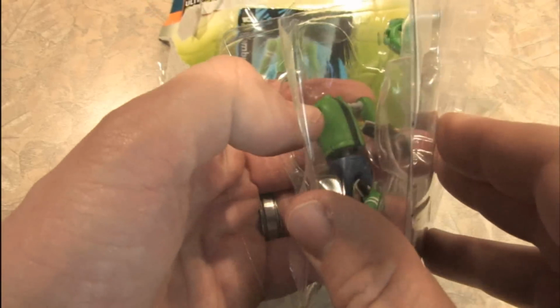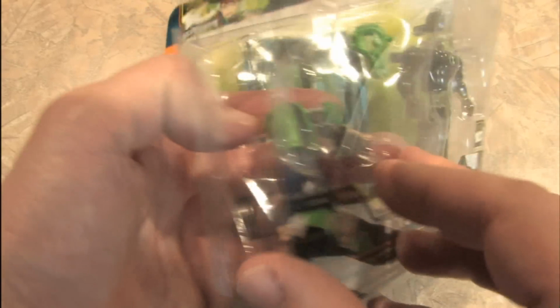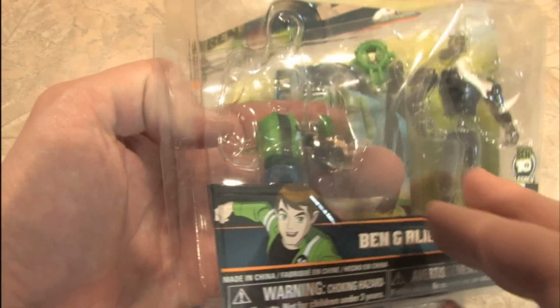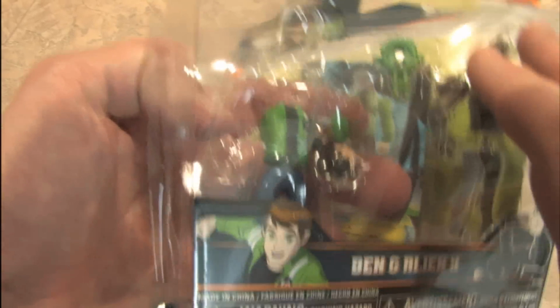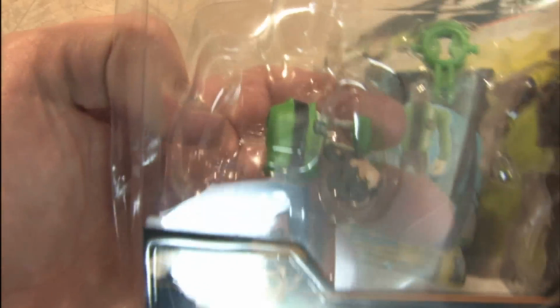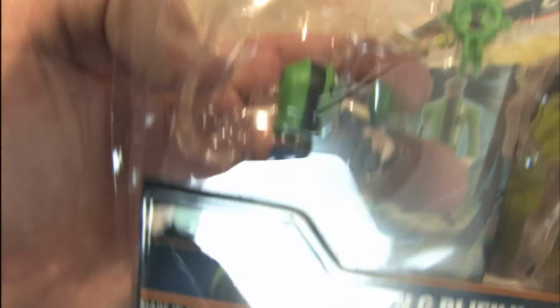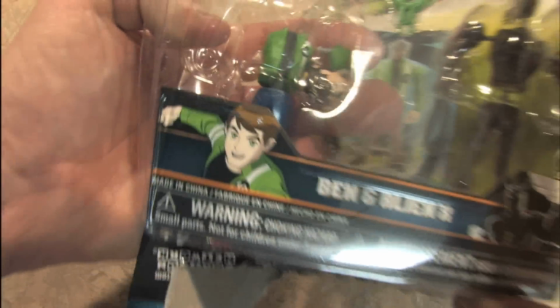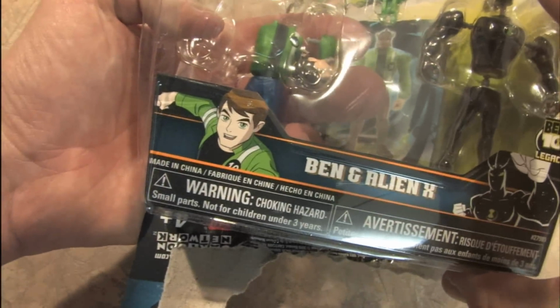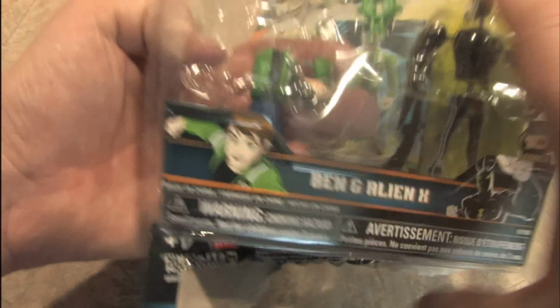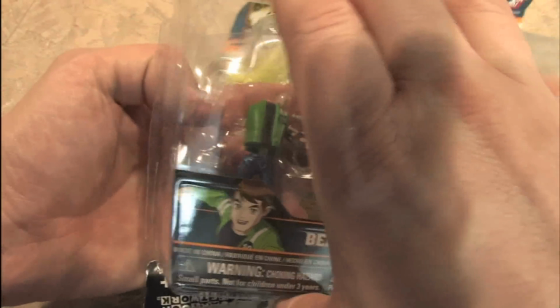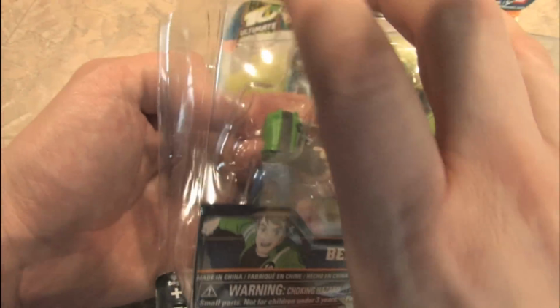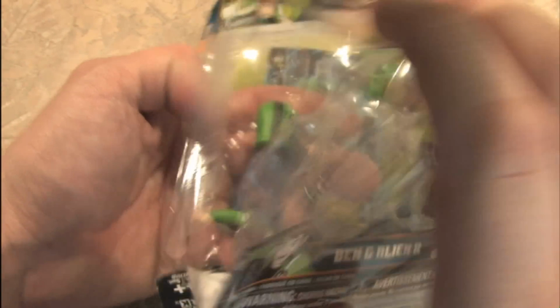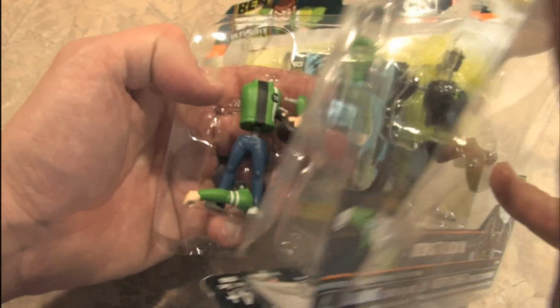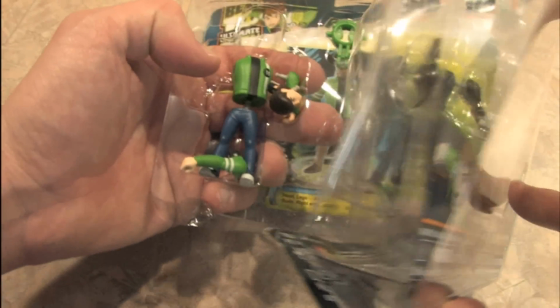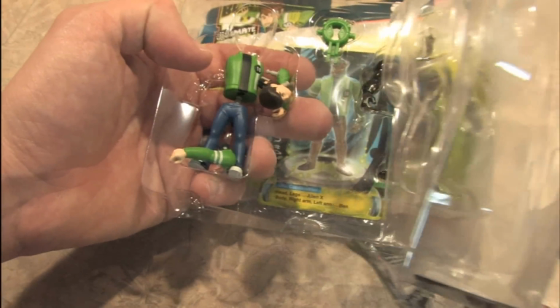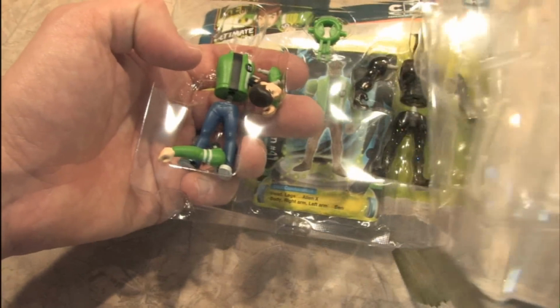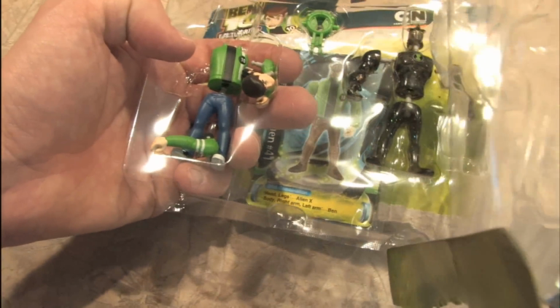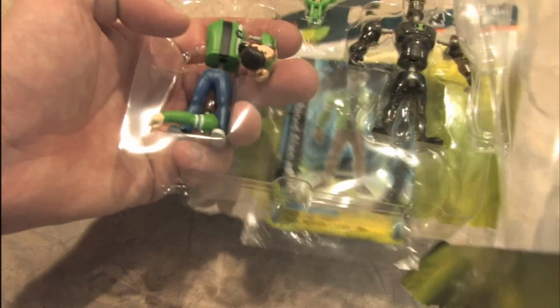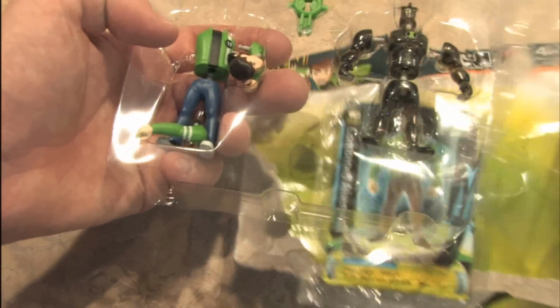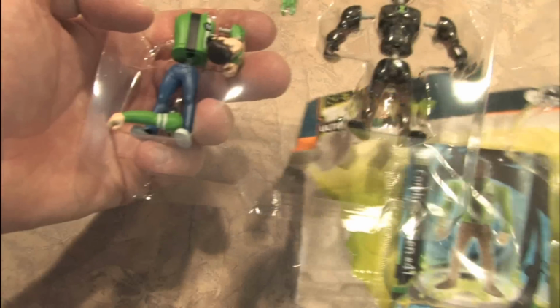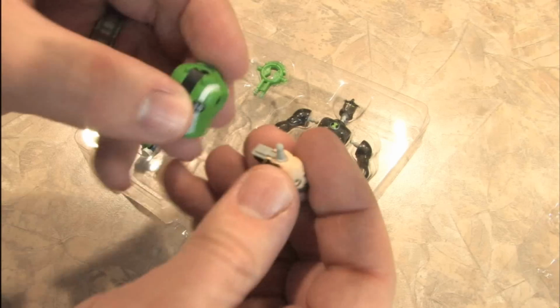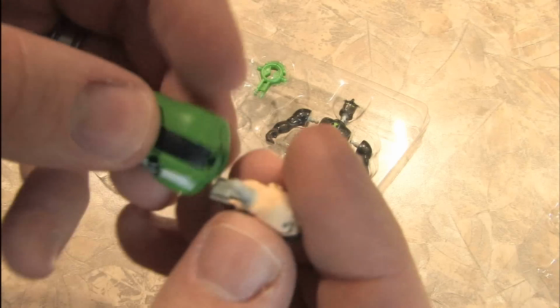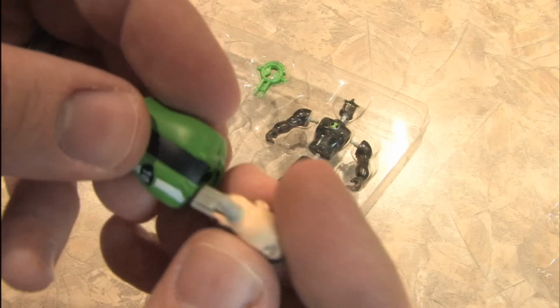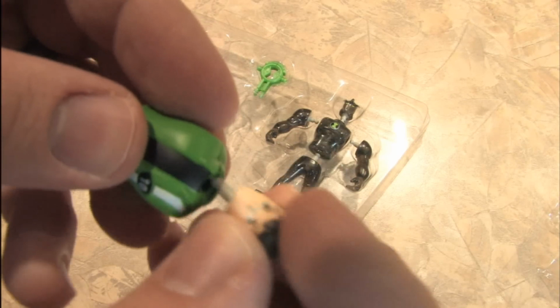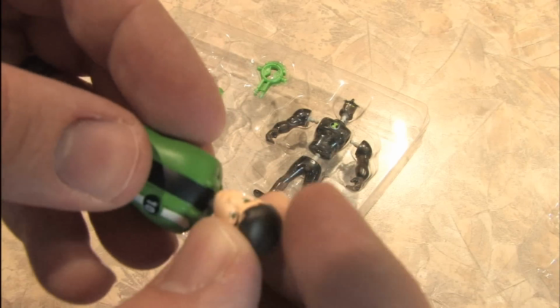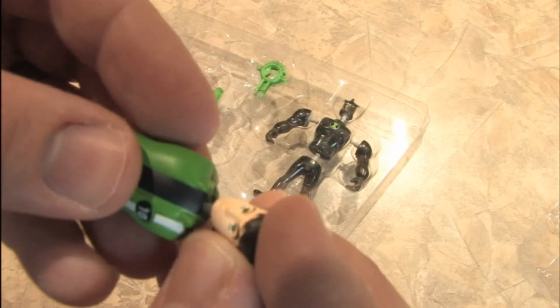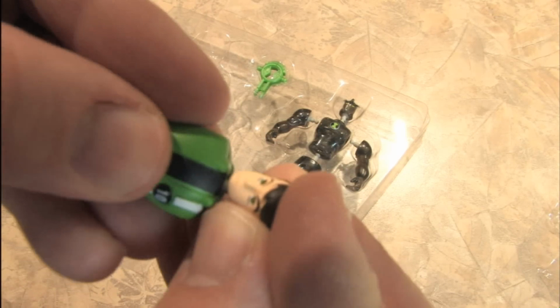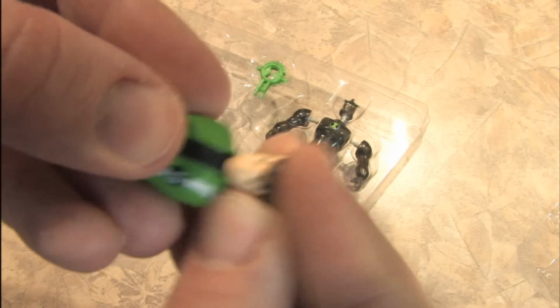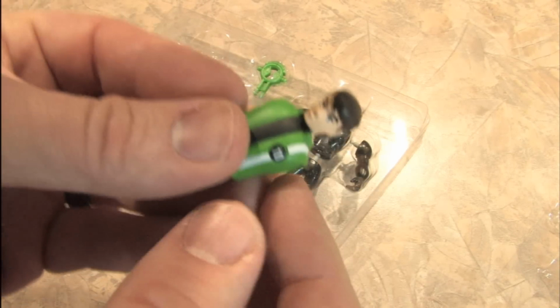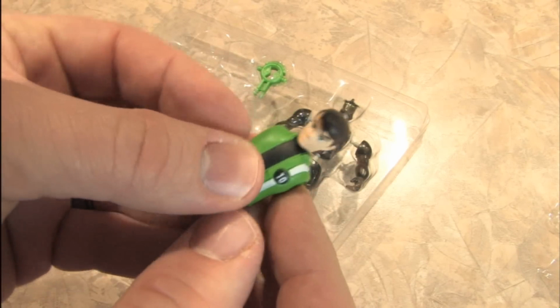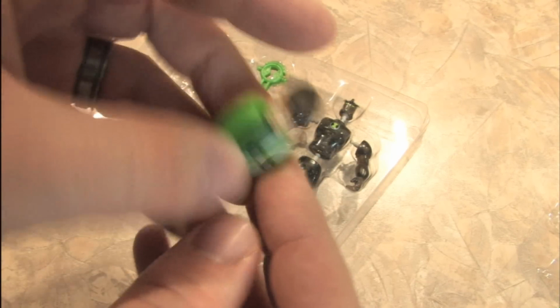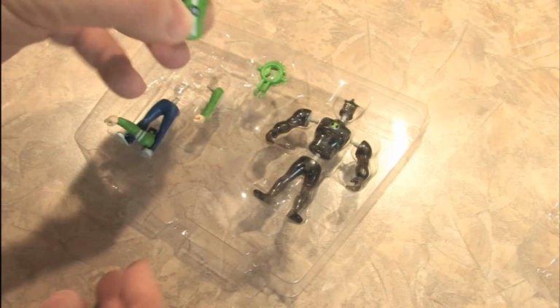Oh god, his head fell off. Is that bad? Does that happen in this show? Is that supposed to happen? Is it like Highlander? Is the quickening about to take place? Just because it's freaking me out, I'm going to put his head back on there. Alright, there we go.